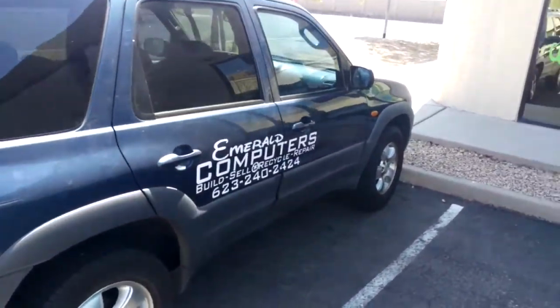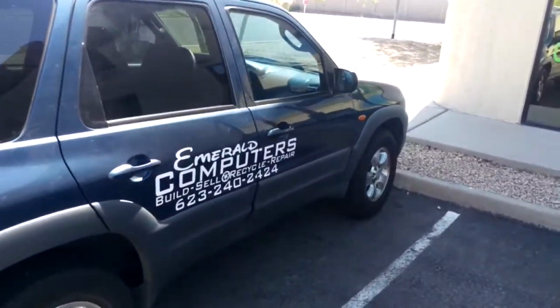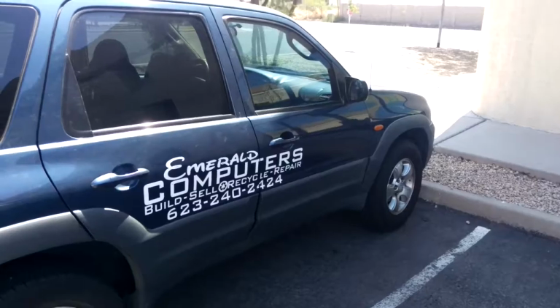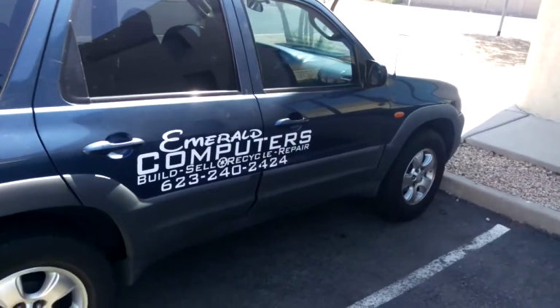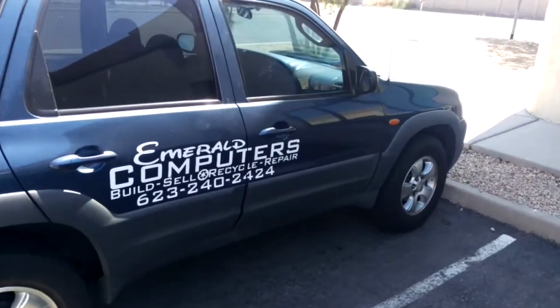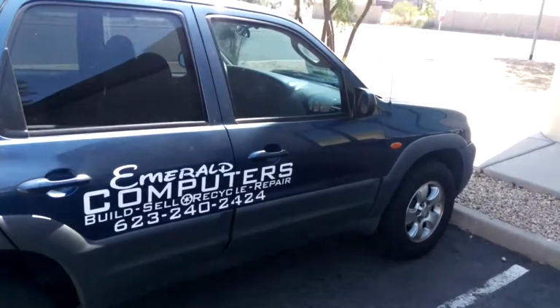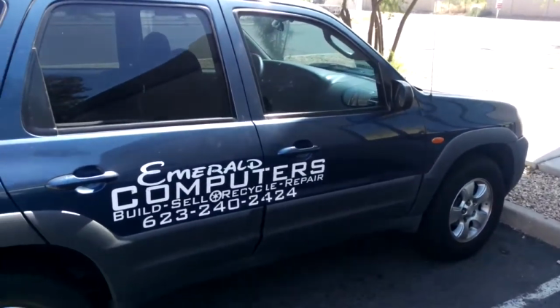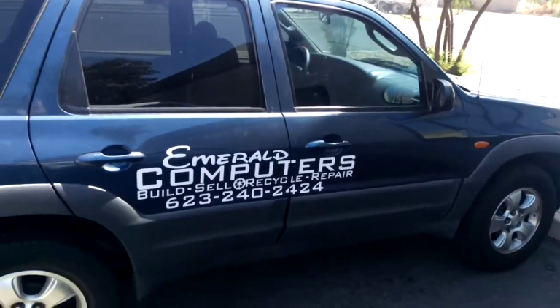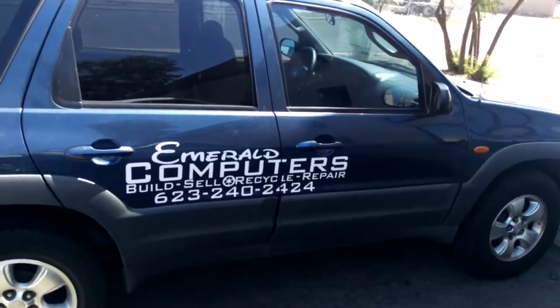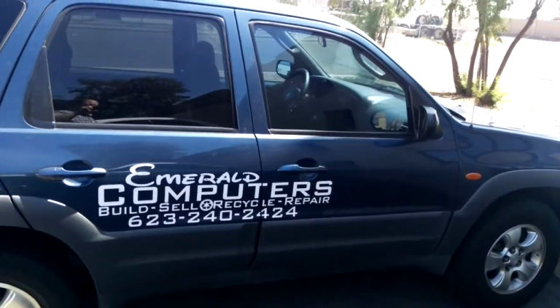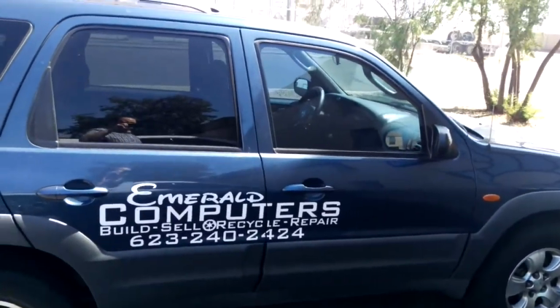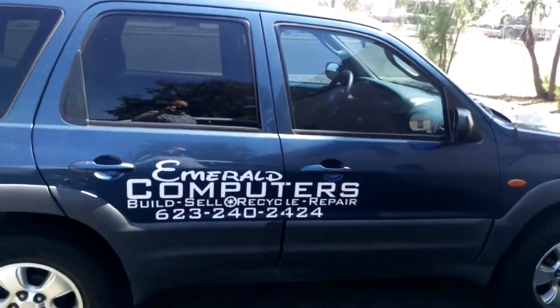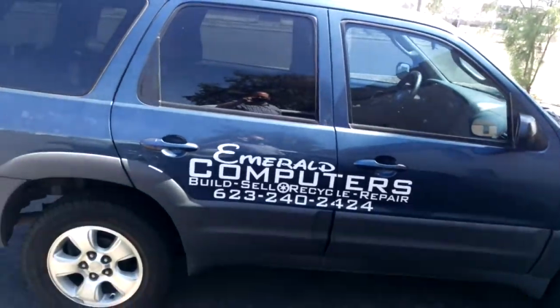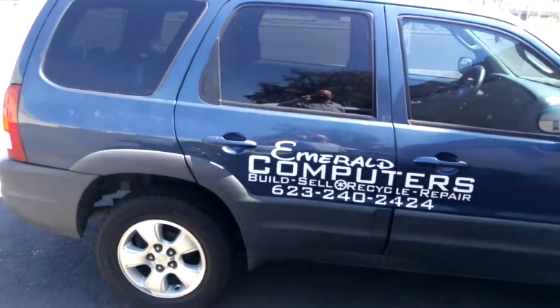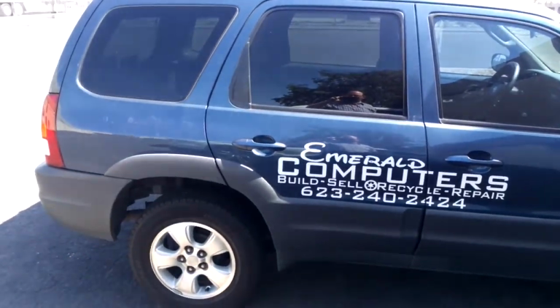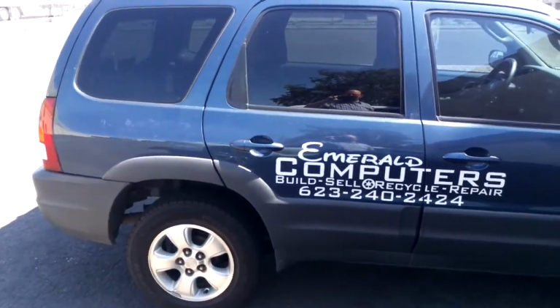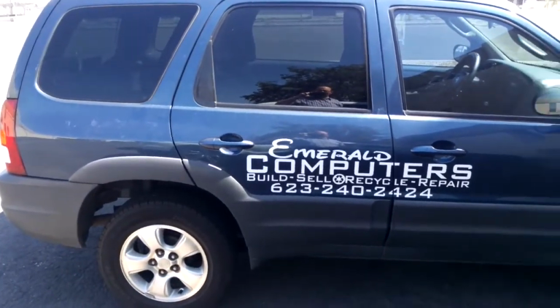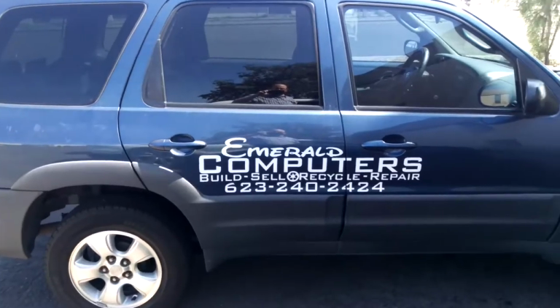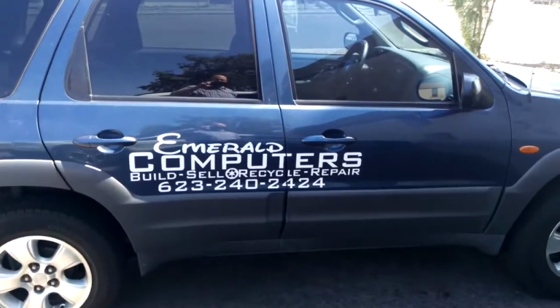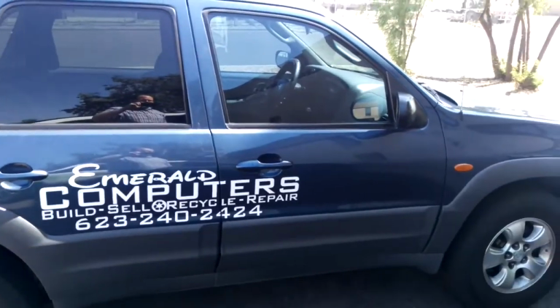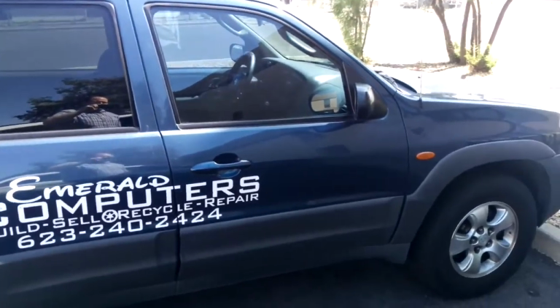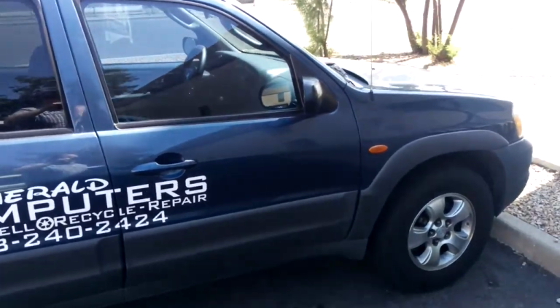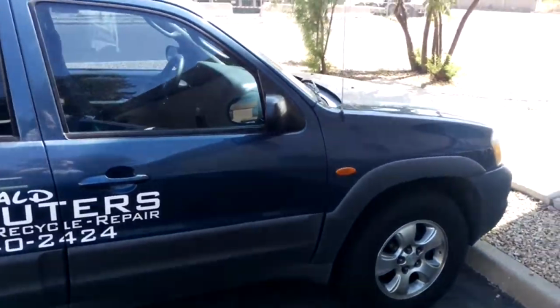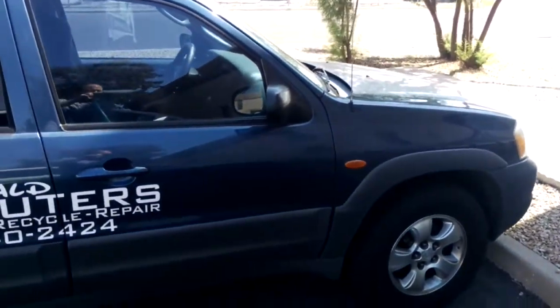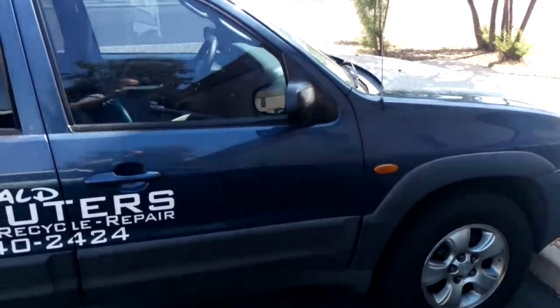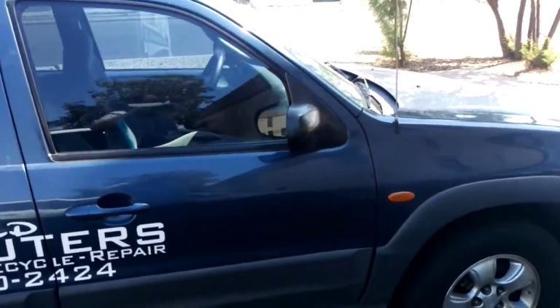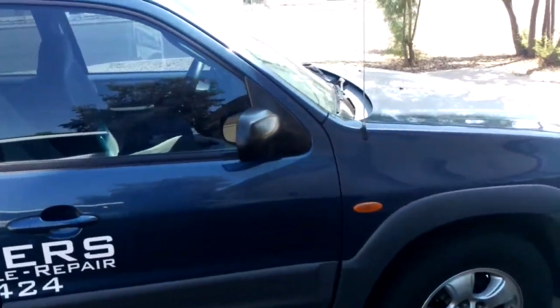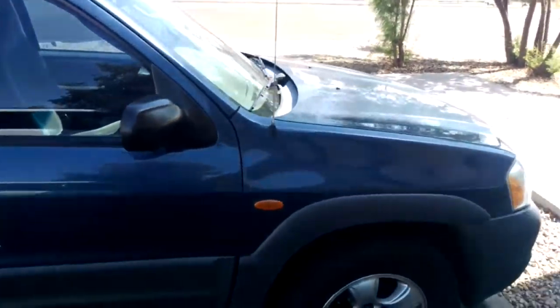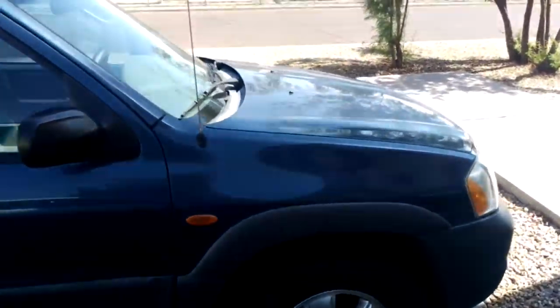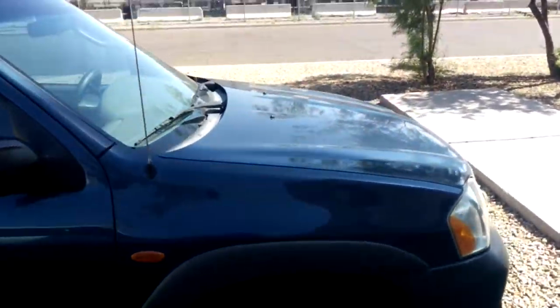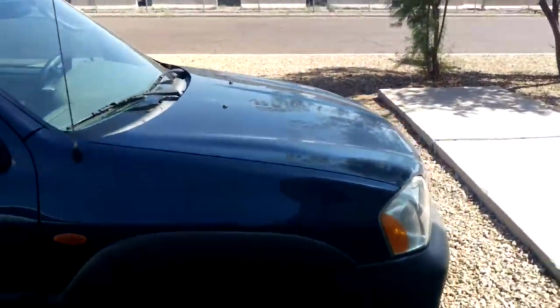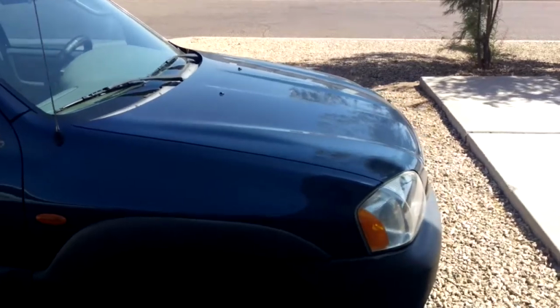We just had the front brakes replaced. The rear brakes probably could be replaced too — that would be a good idea — but they don't do most of the stopping anyway. It's in pretty good condition.